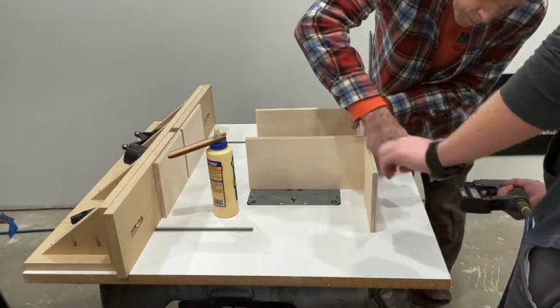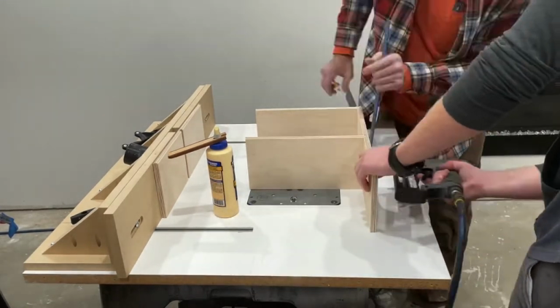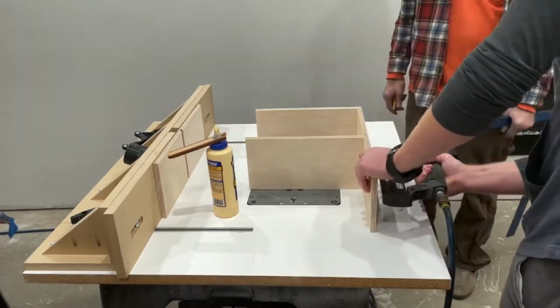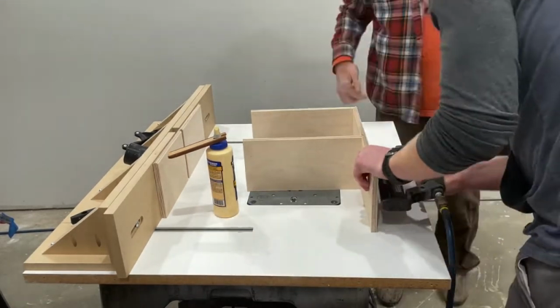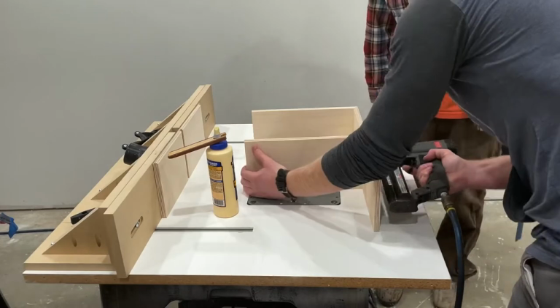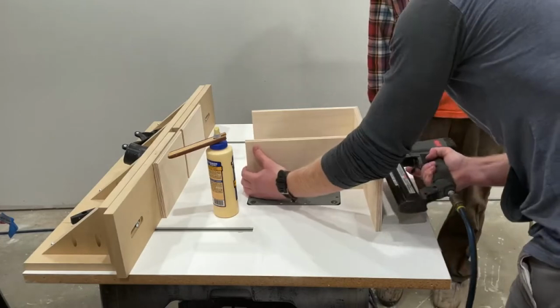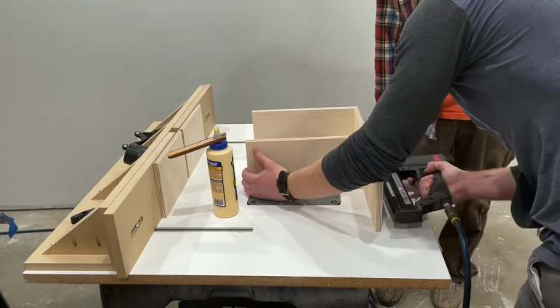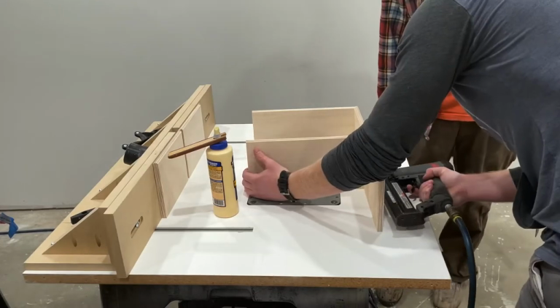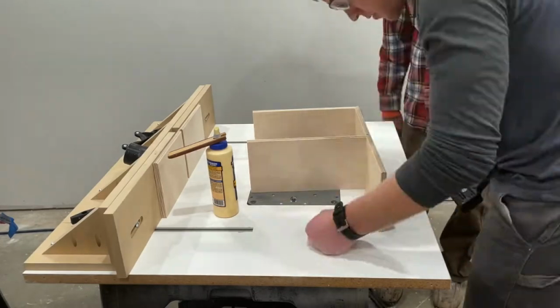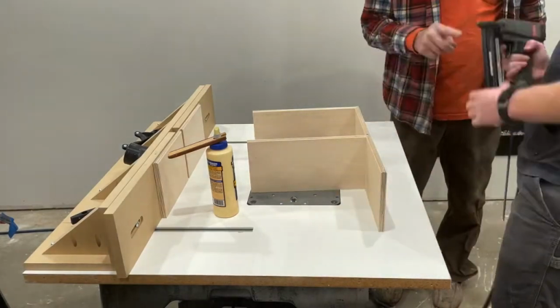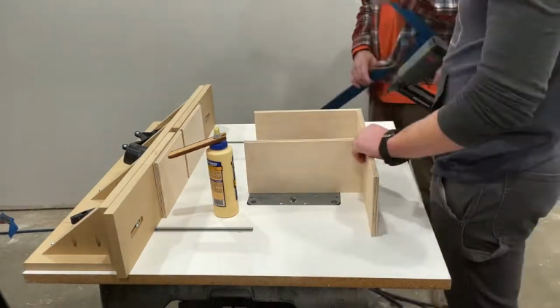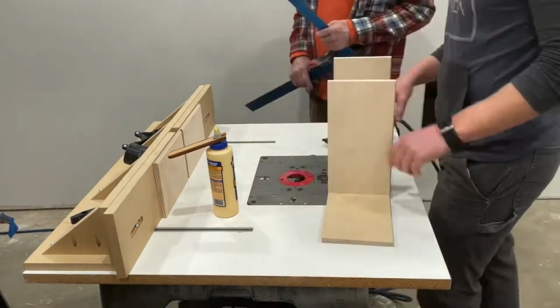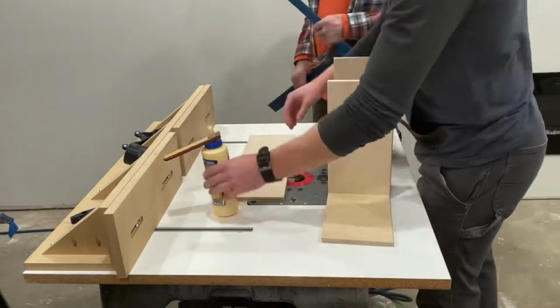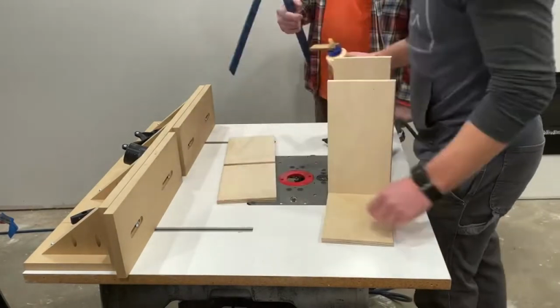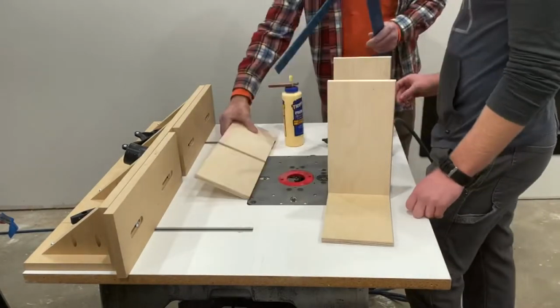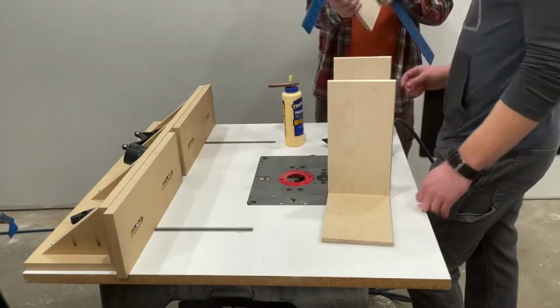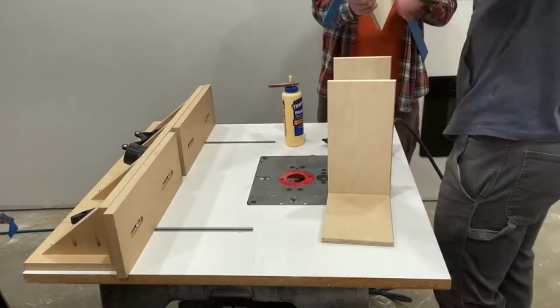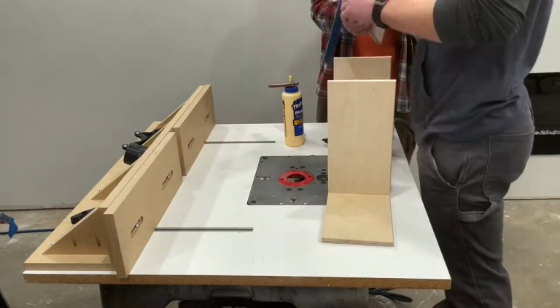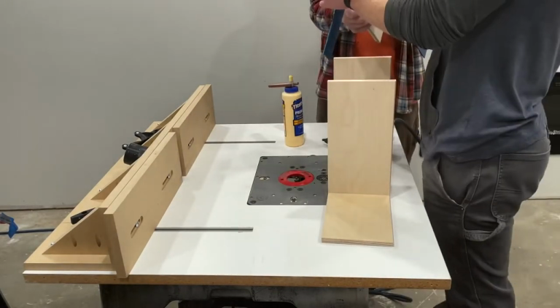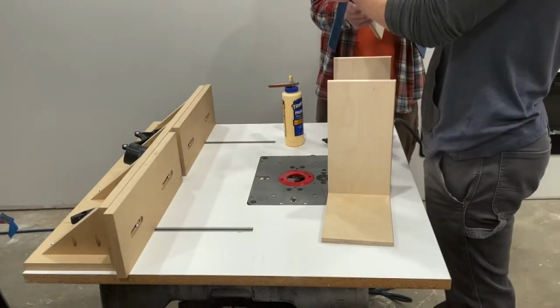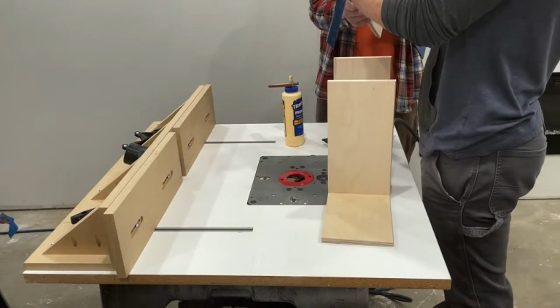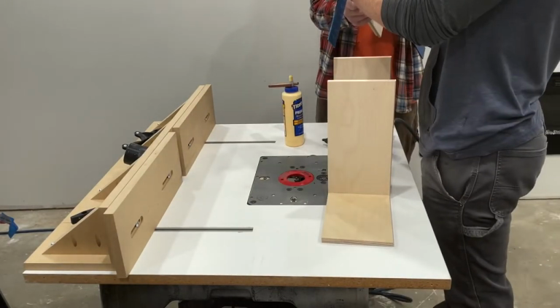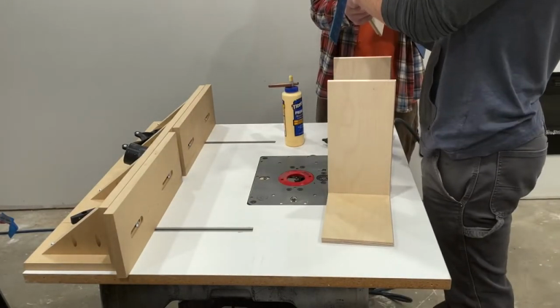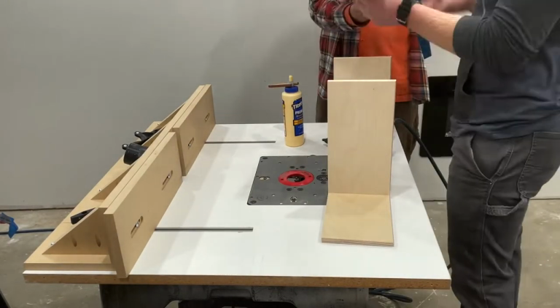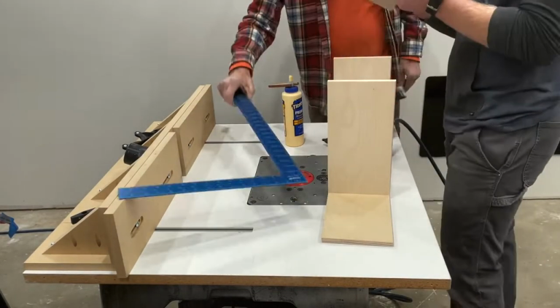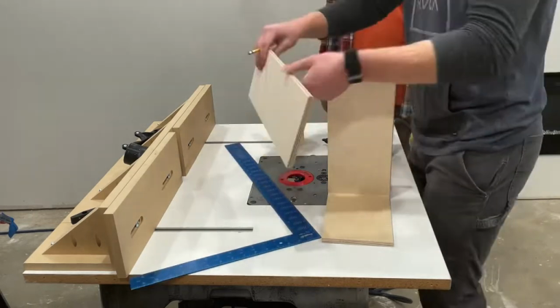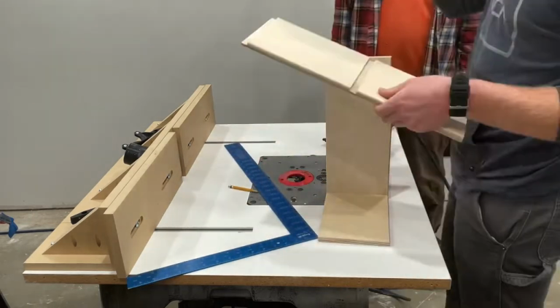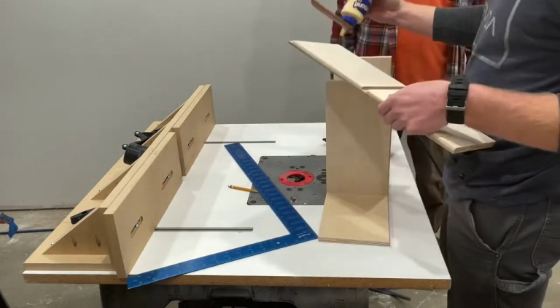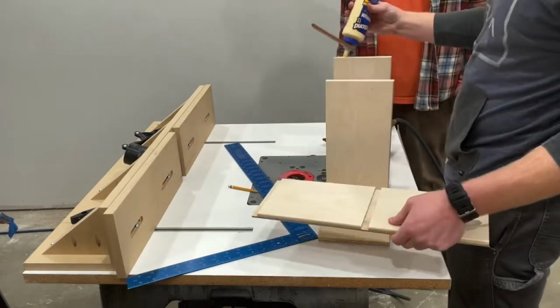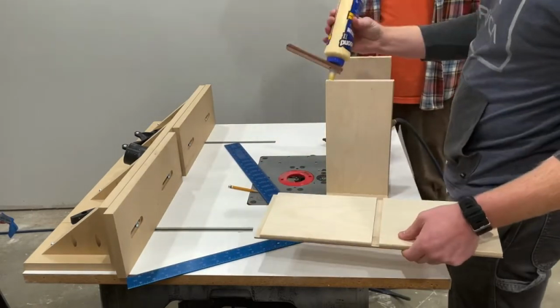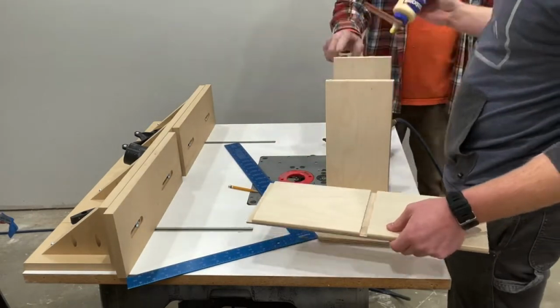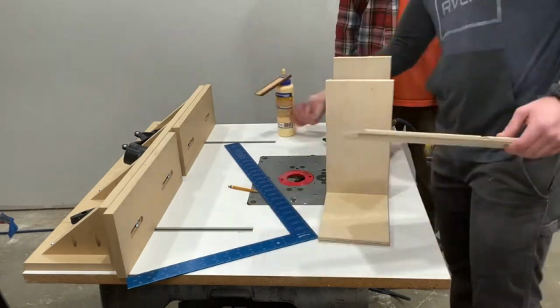Bonus tip: if you're not sure you're going to hit with the brad nails, use the square. Give yourself a line so you make sure you don't just send your brad nails straight through the side.